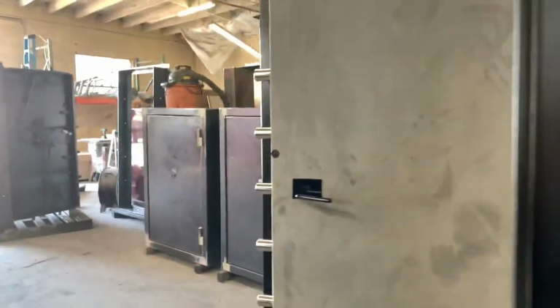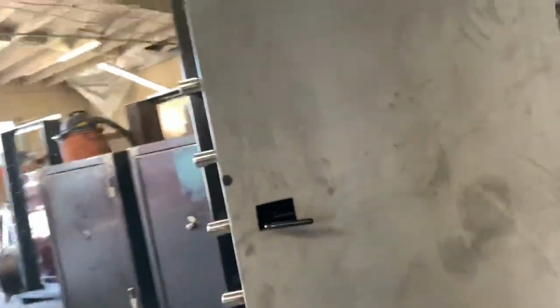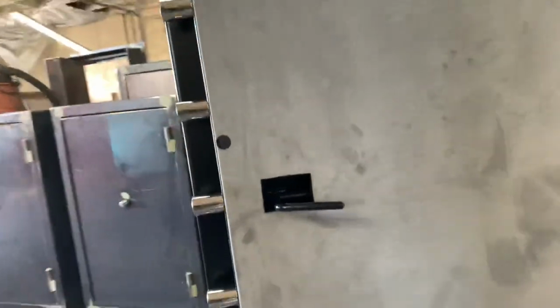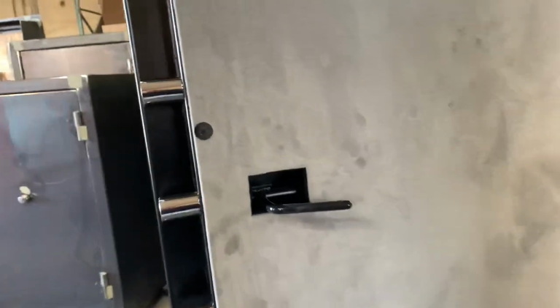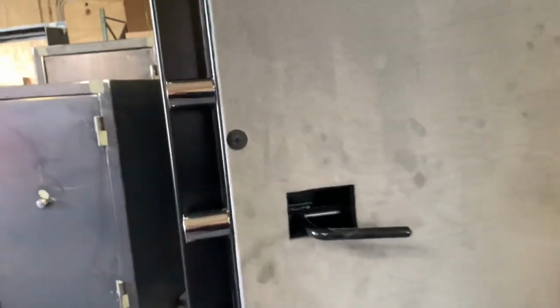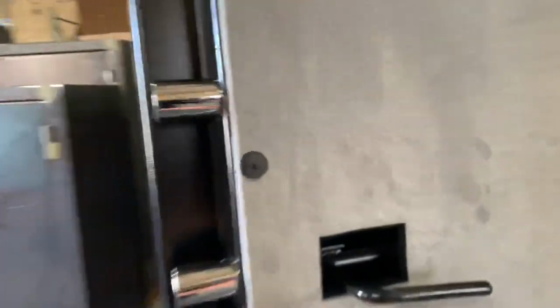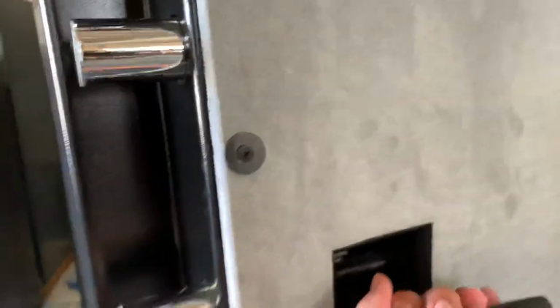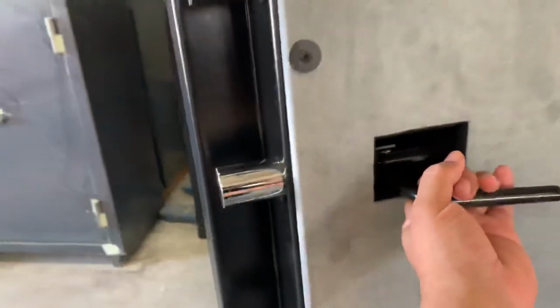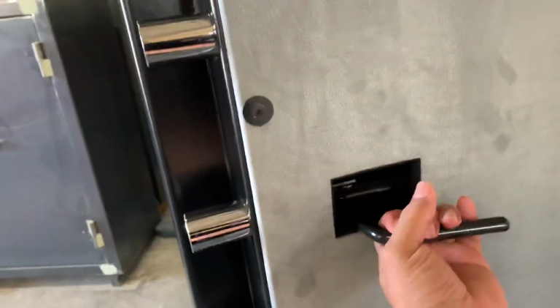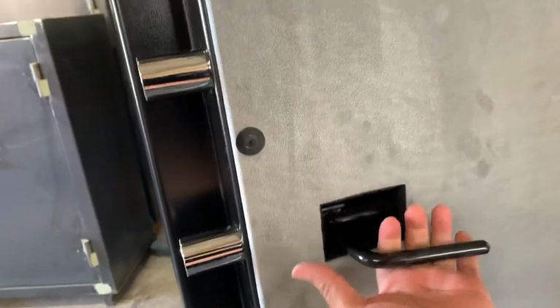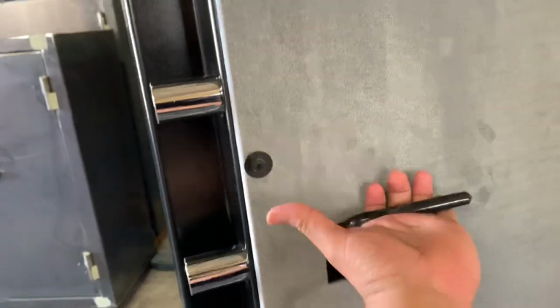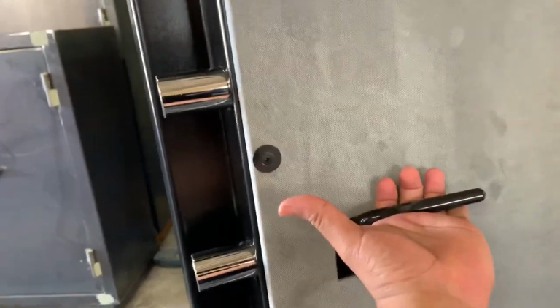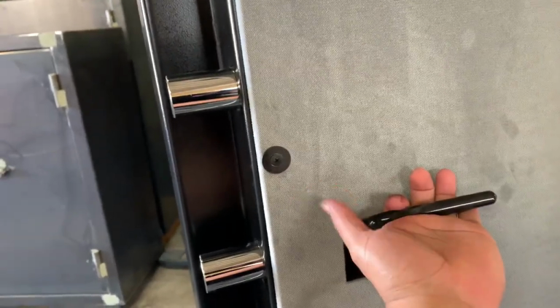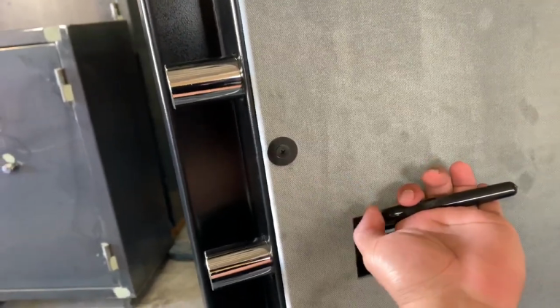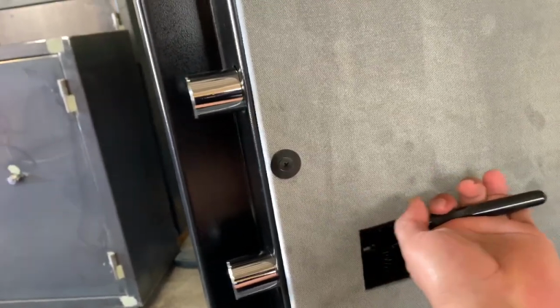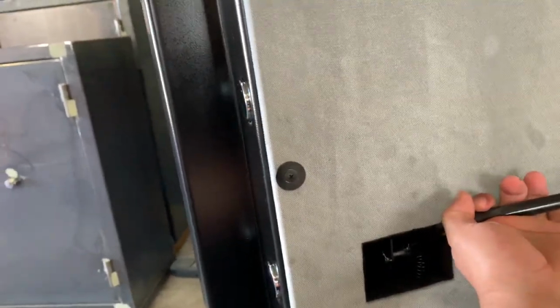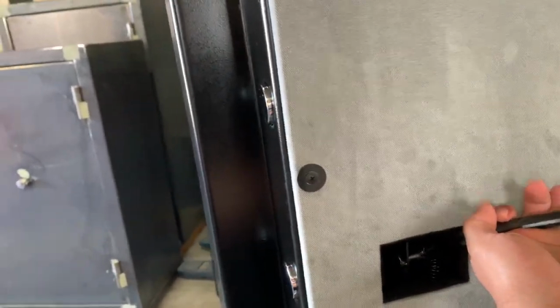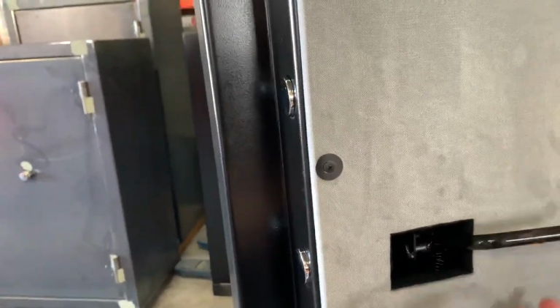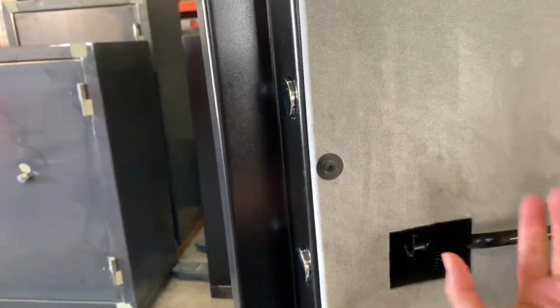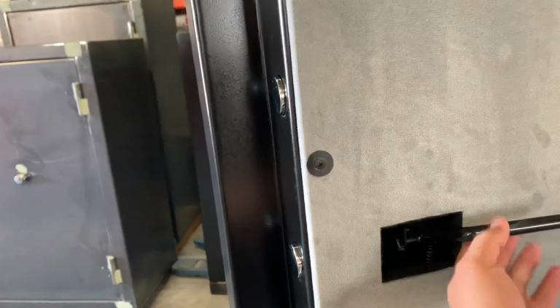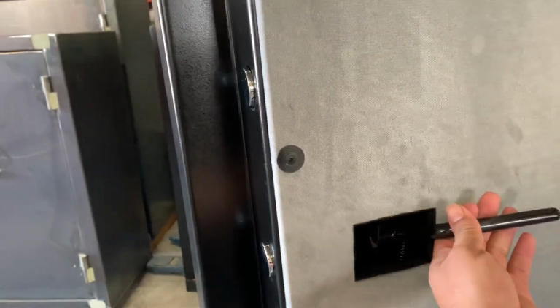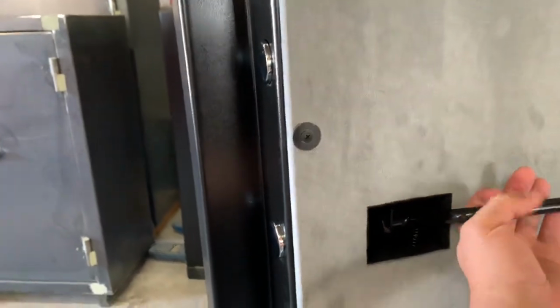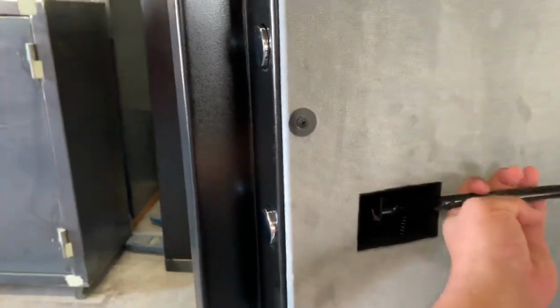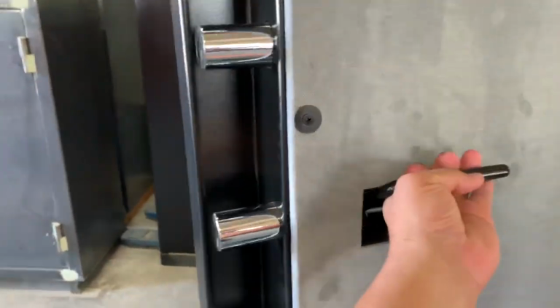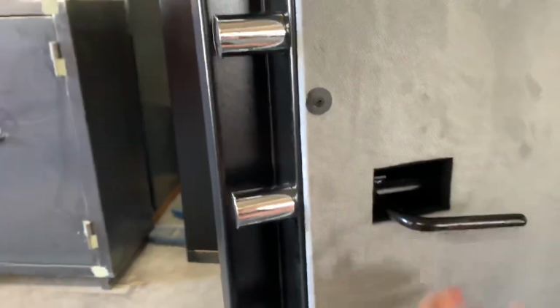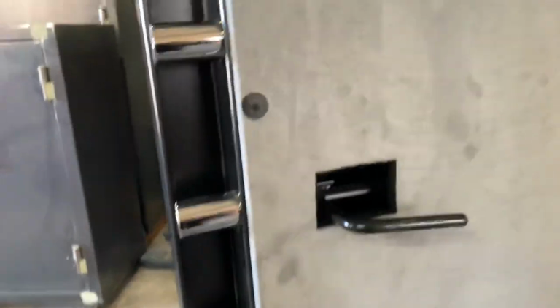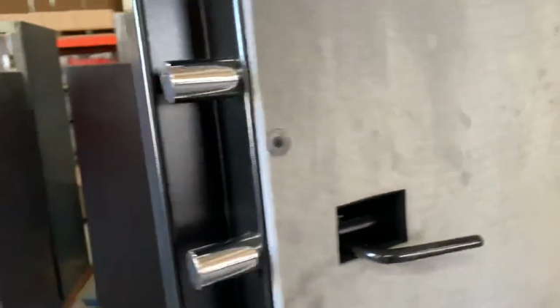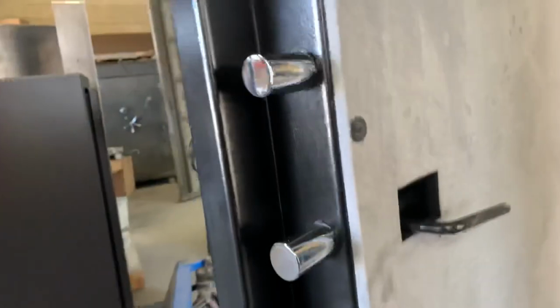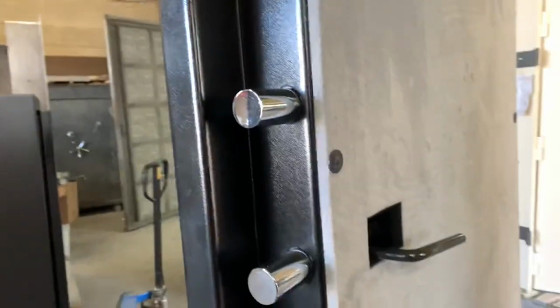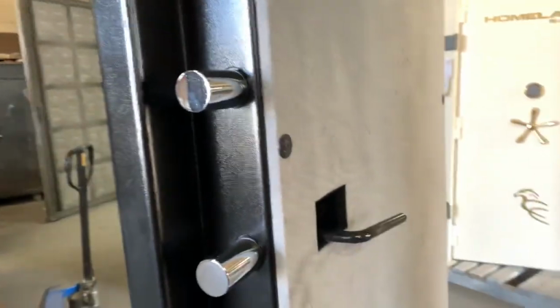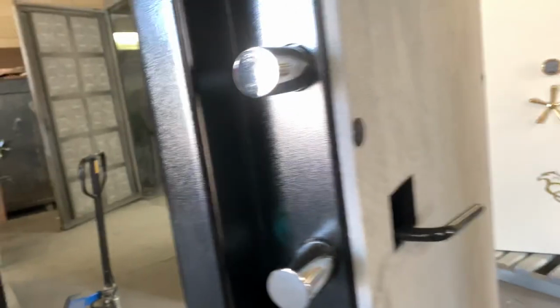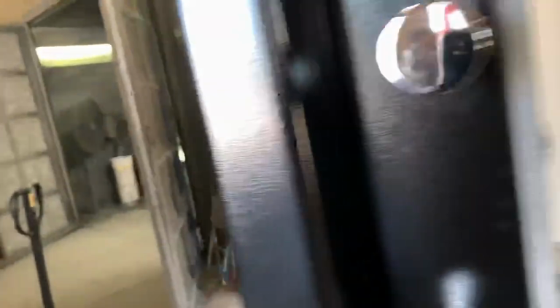It's got an internal release handle that, if you move it up, you can turn it and it unlocks the door from the inside. That way it will allow you to get out of the room if the room is locked.